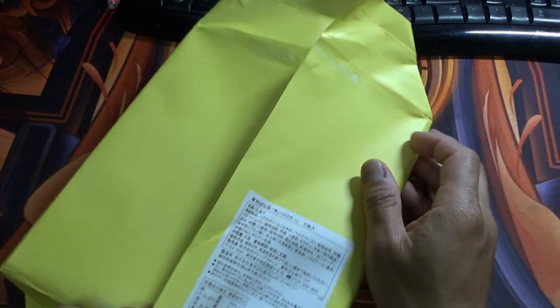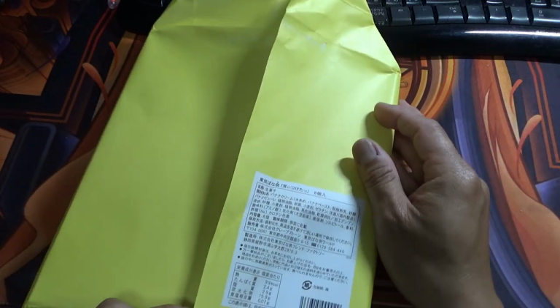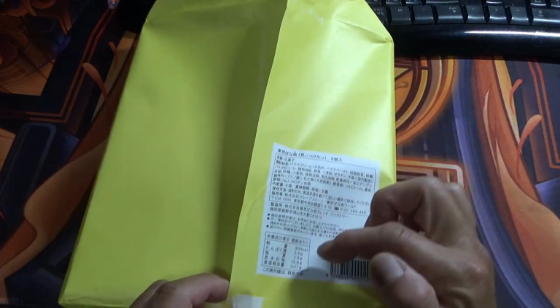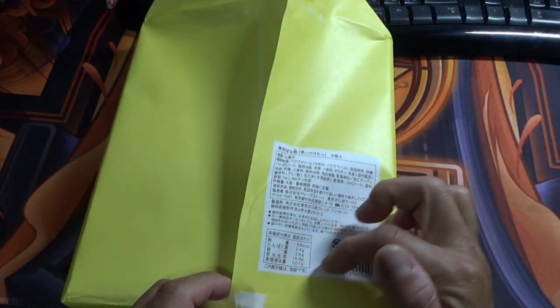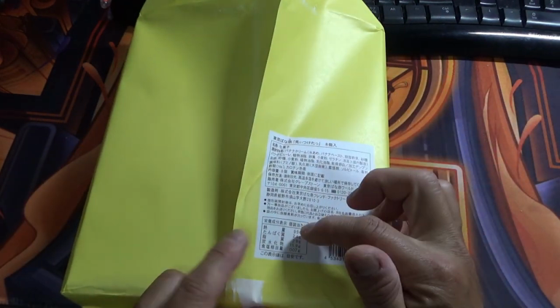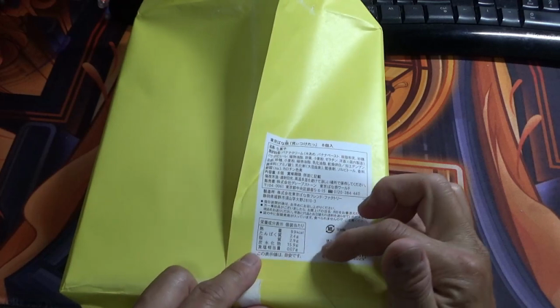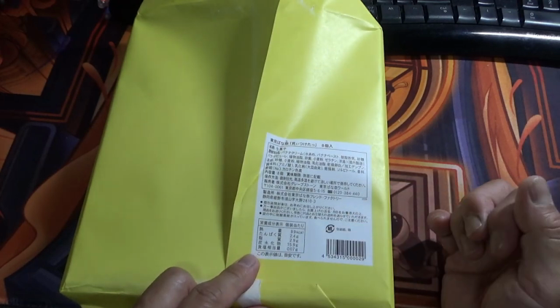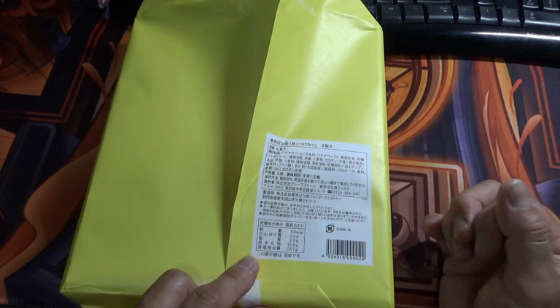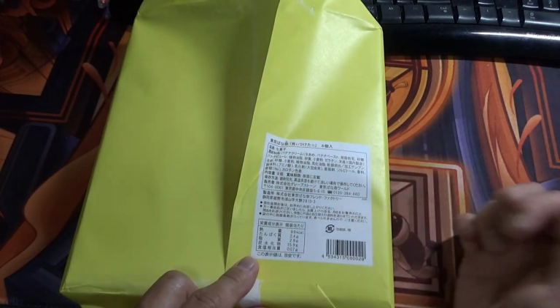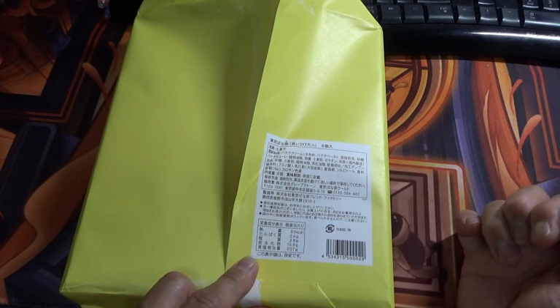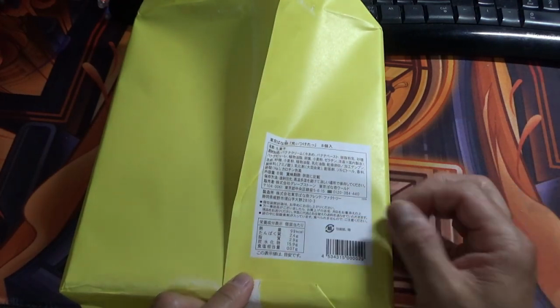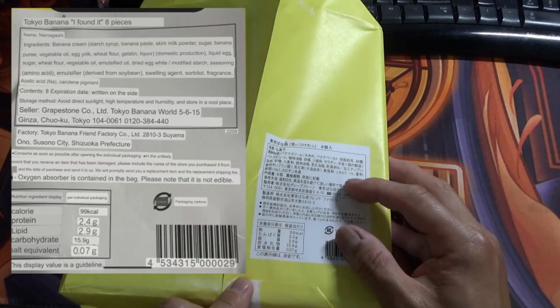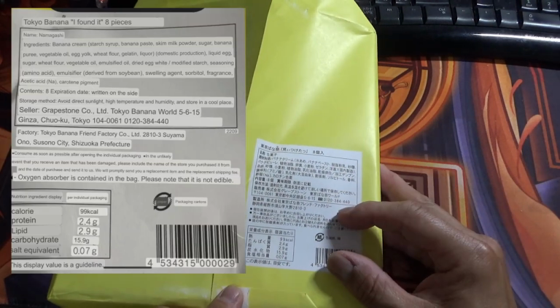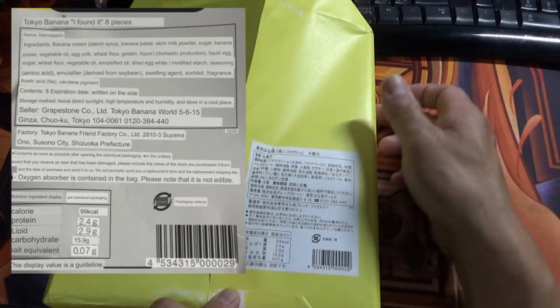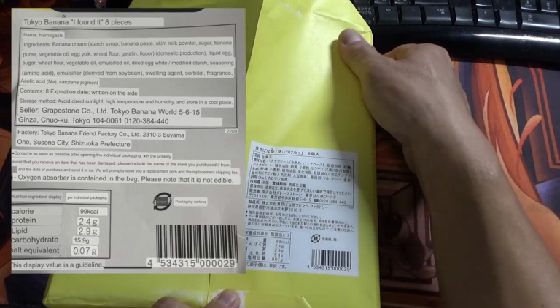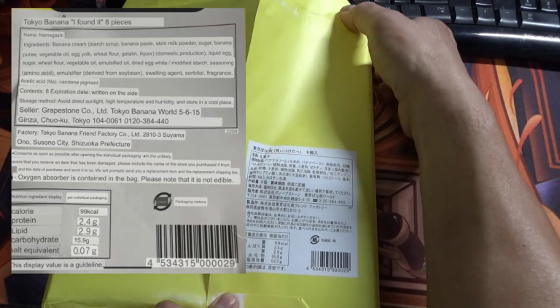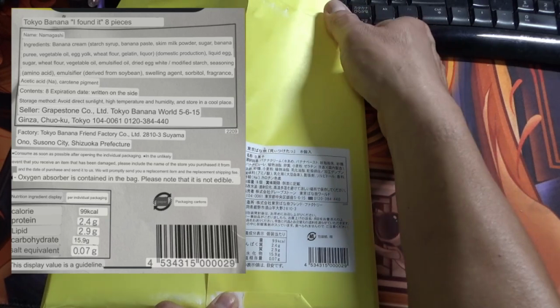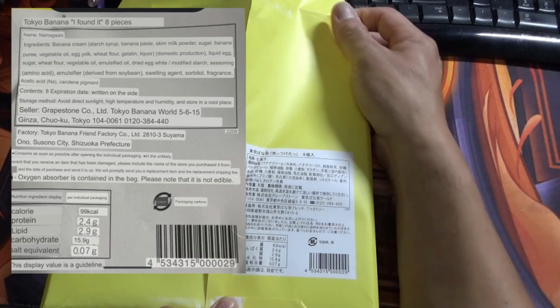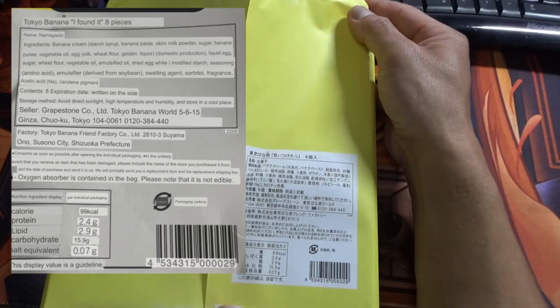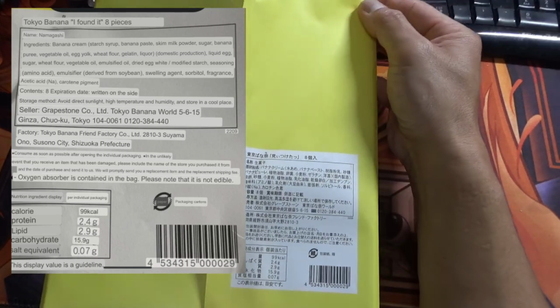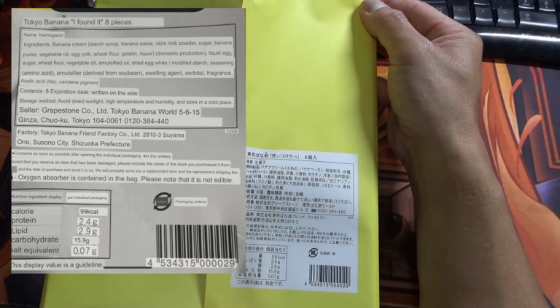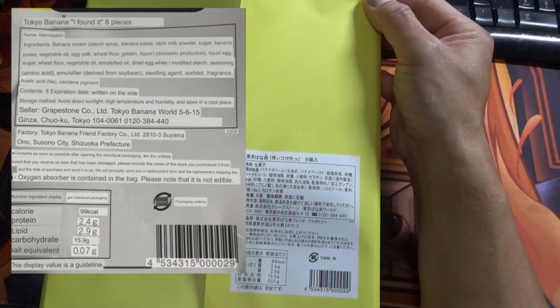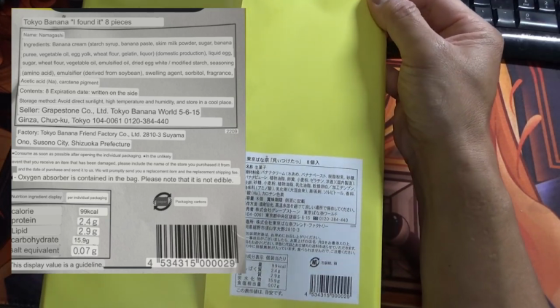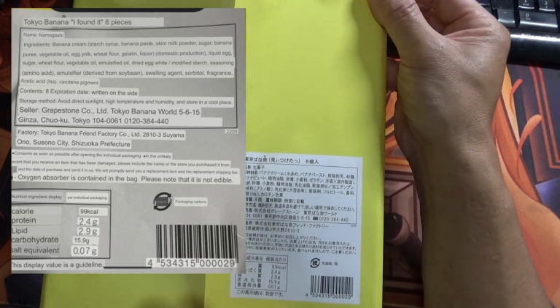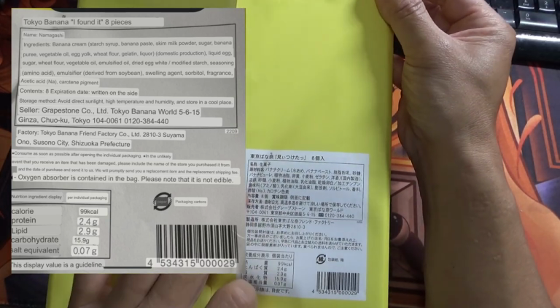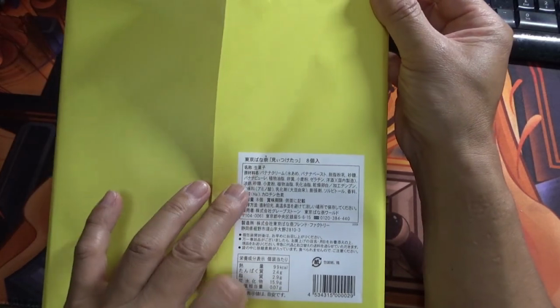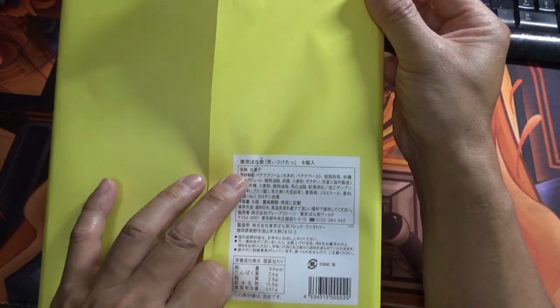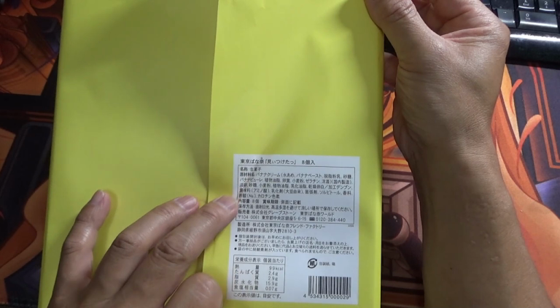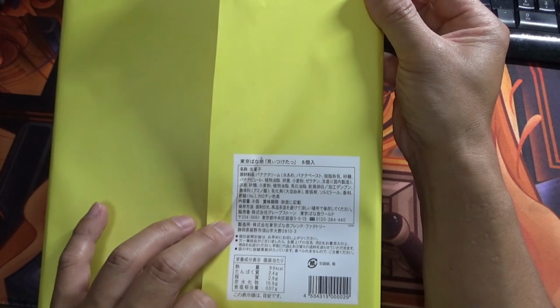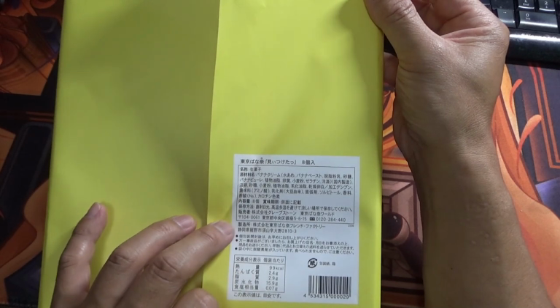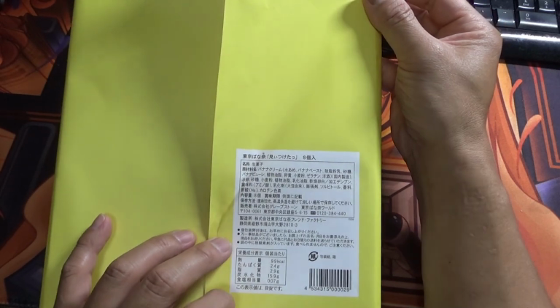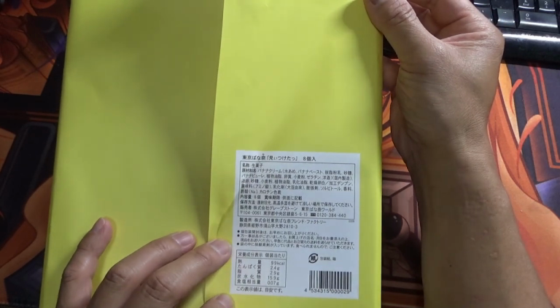The back of the box tells you the ingredients and calories. I'm not sure if it has any information about allergies, but it does tell you the ingredients in Japanese.